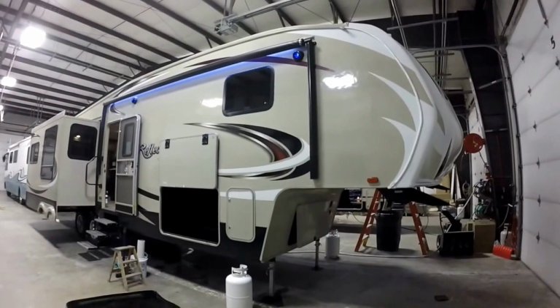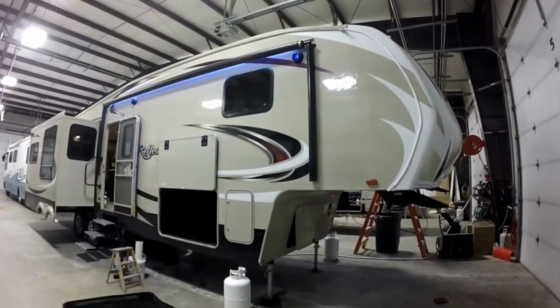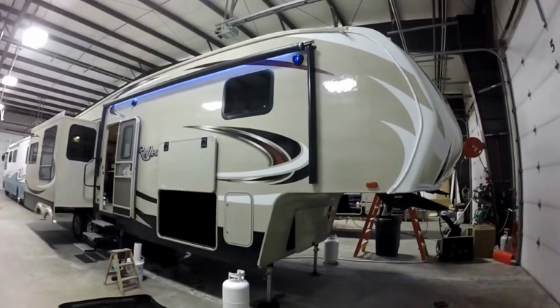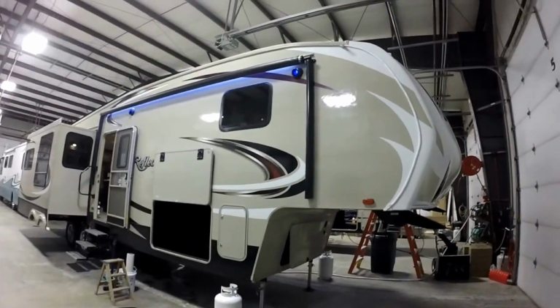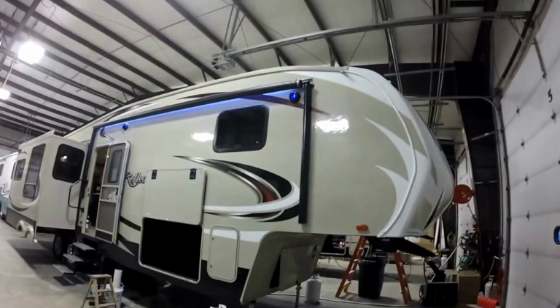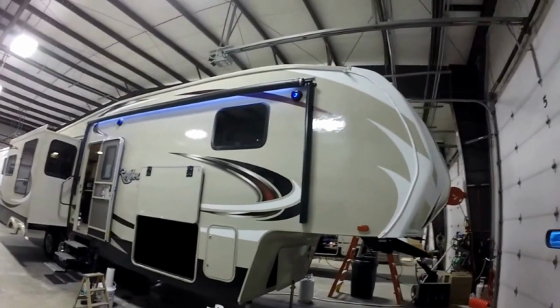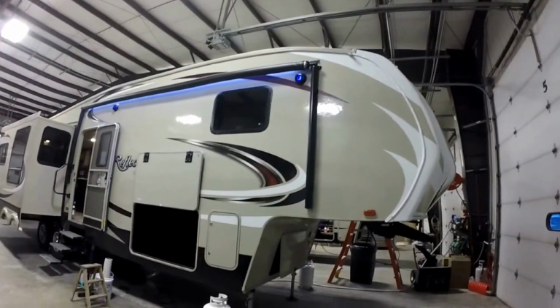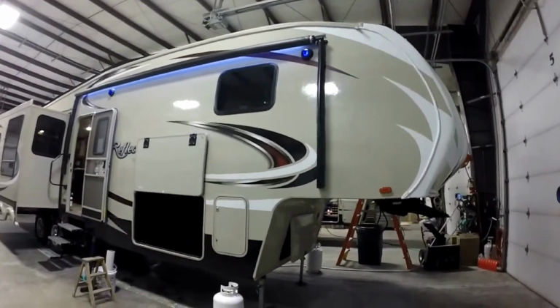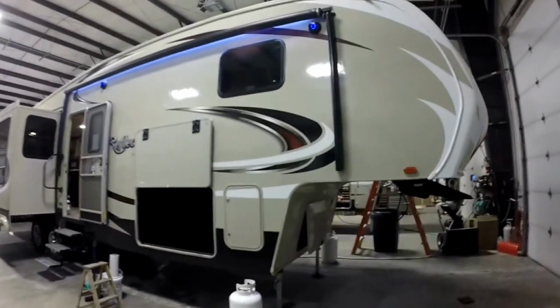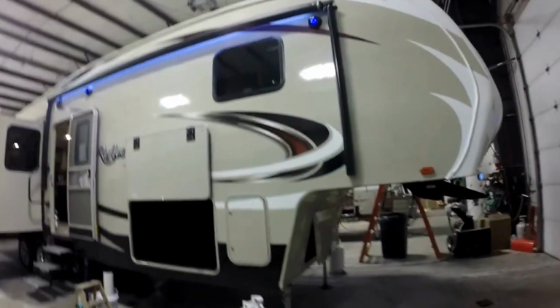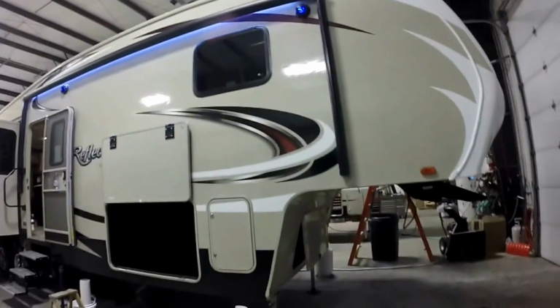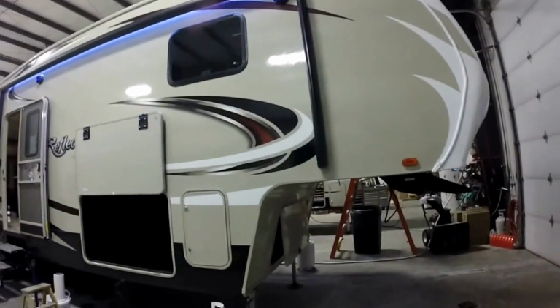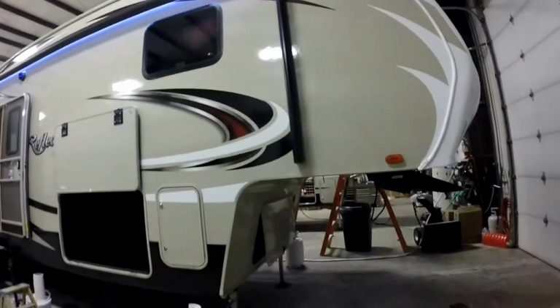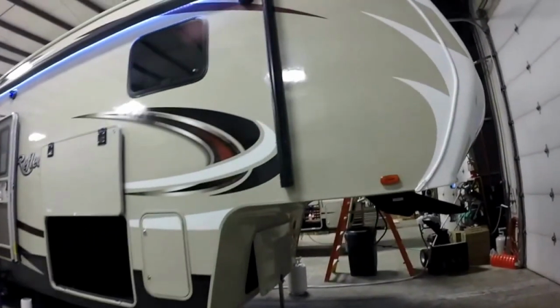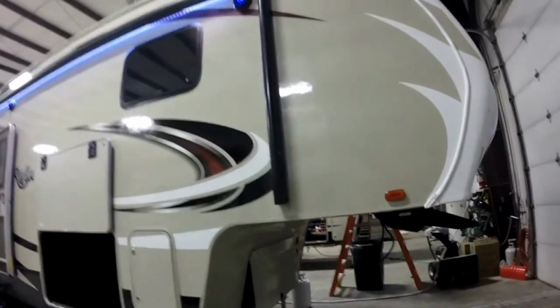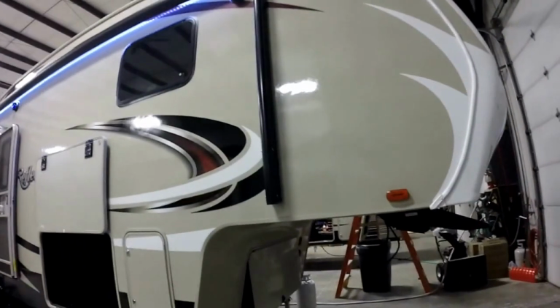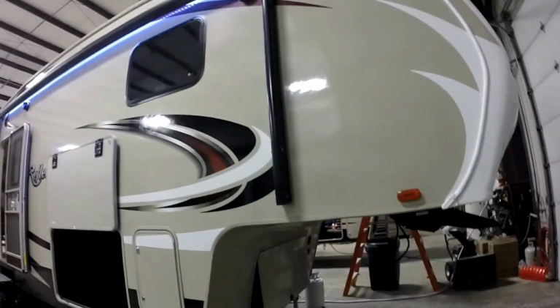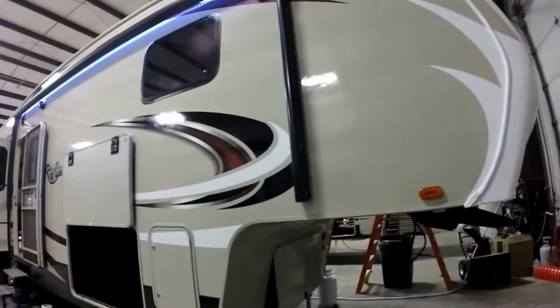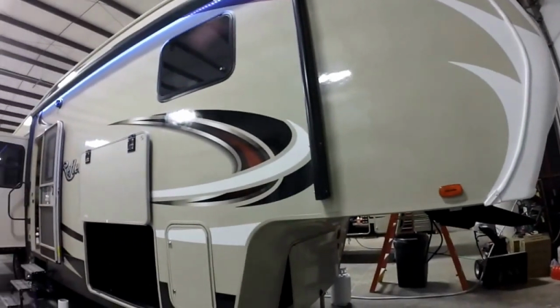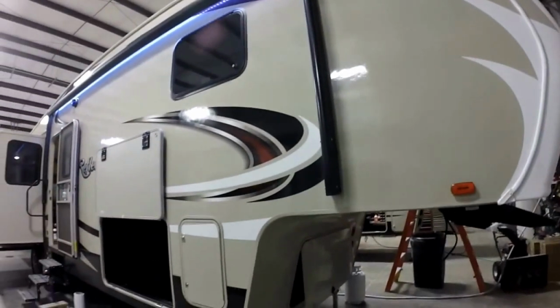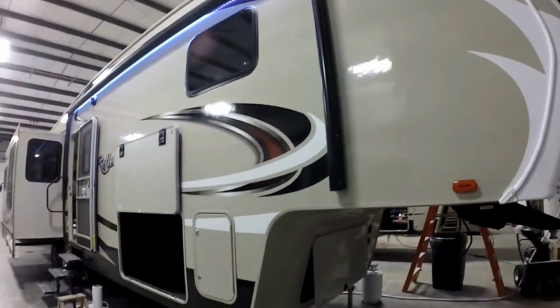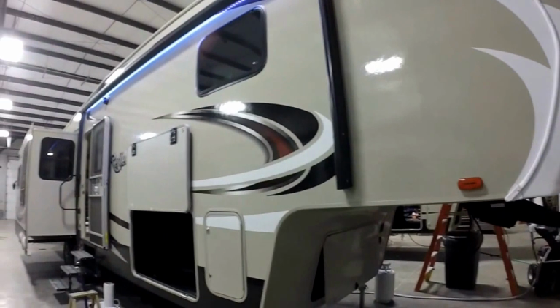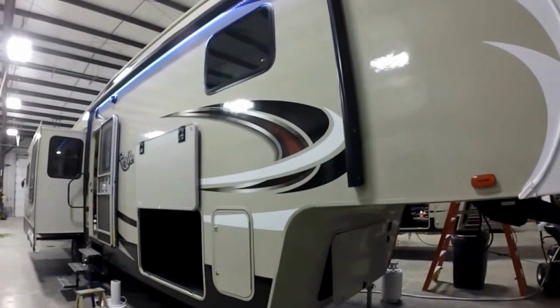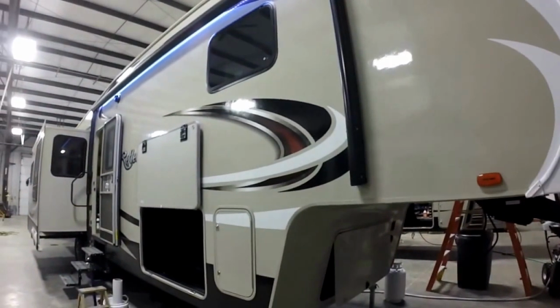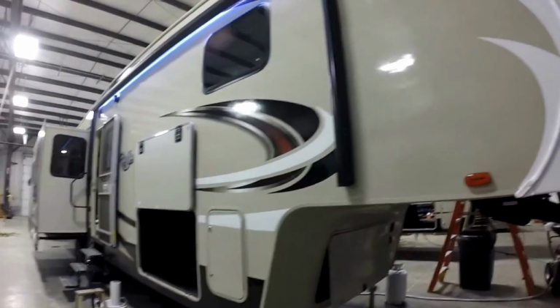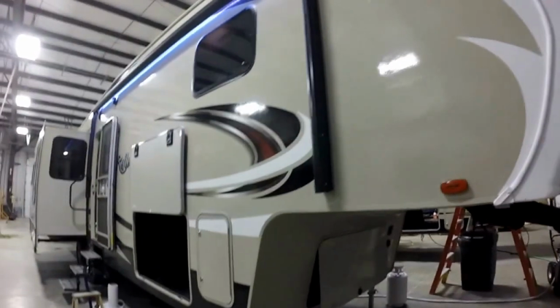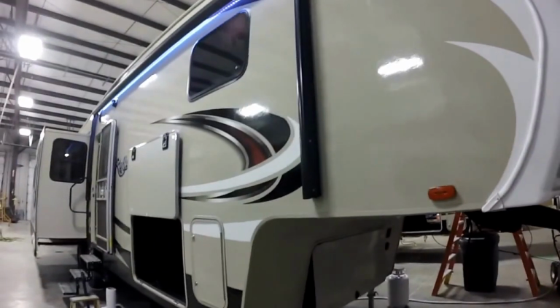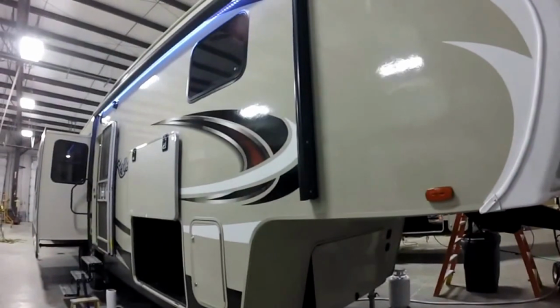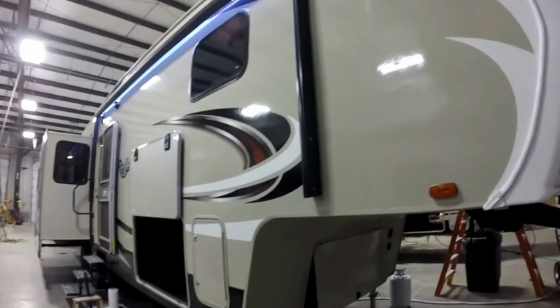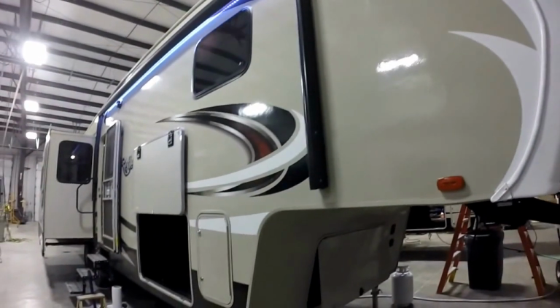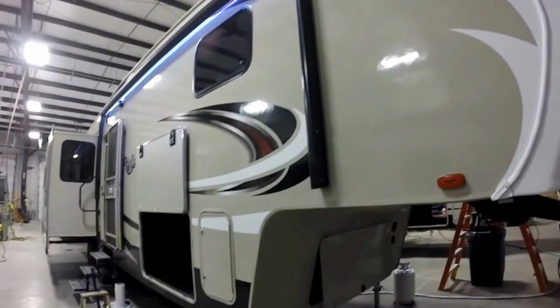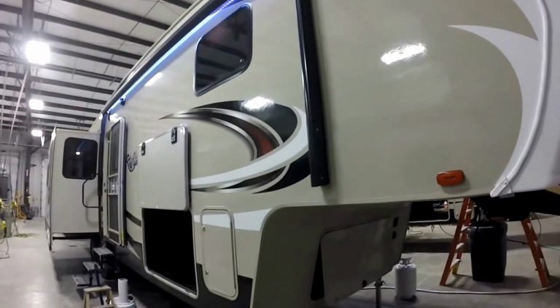Good afternoon. This is Nick here with Good Life RV in Webster City. We're going to take a look today at the brand new Reflection 337. This has got all of the nice new updated features.